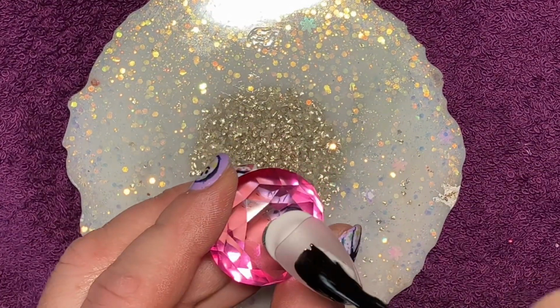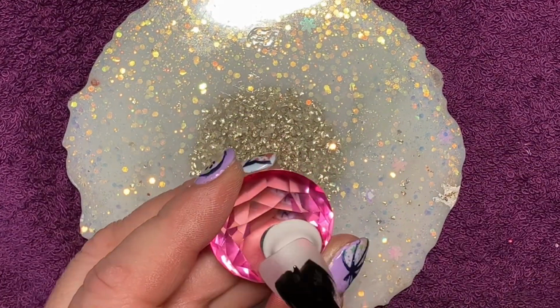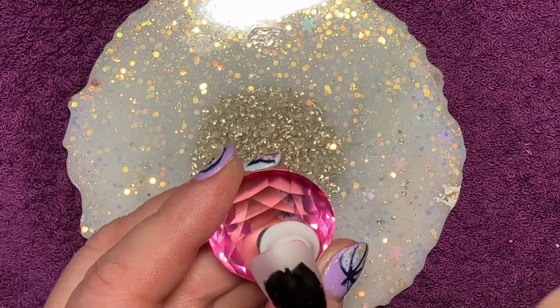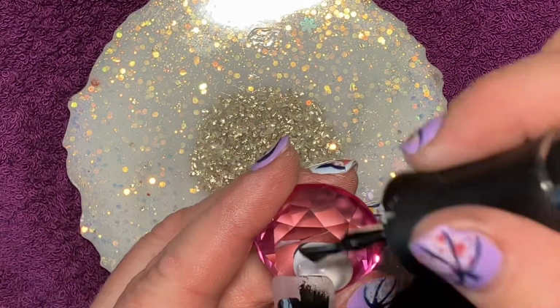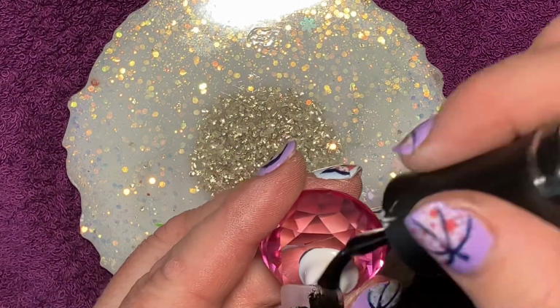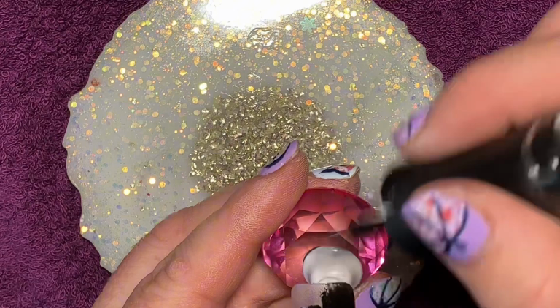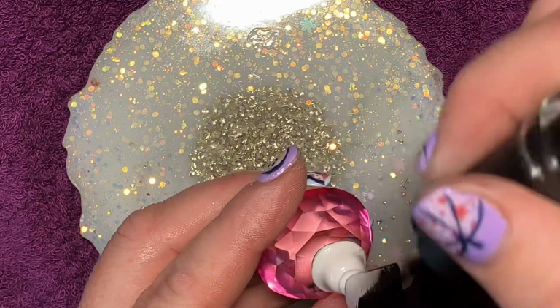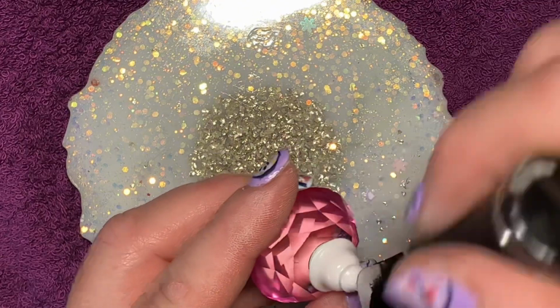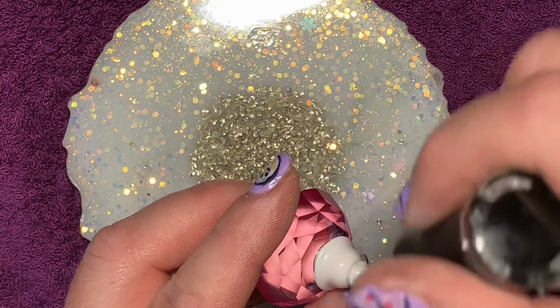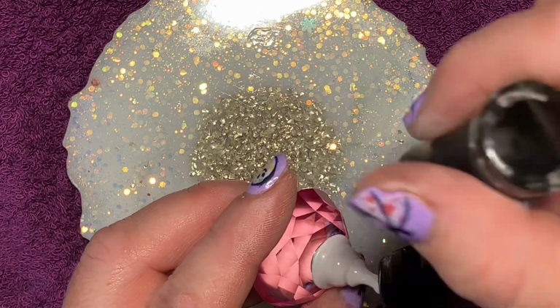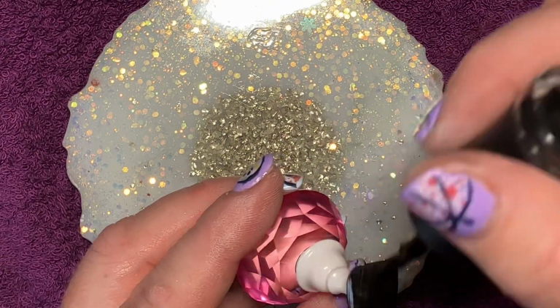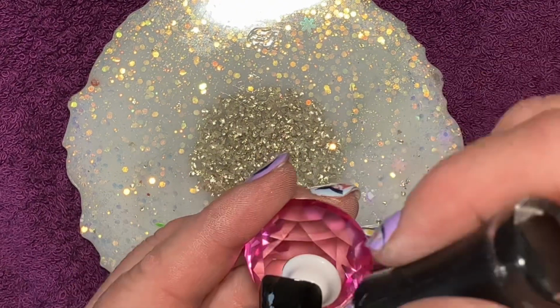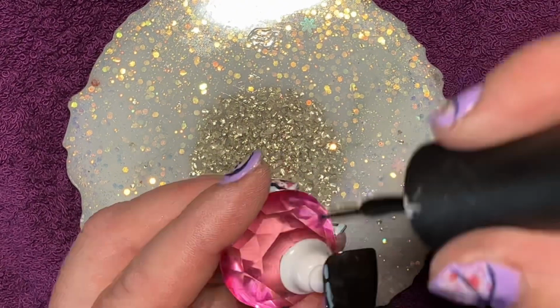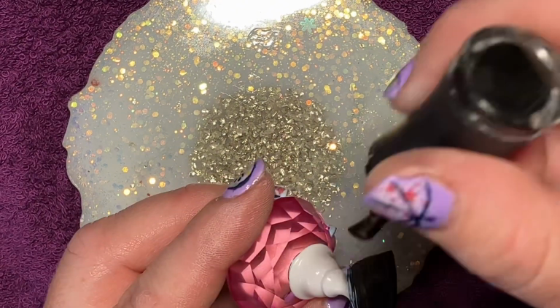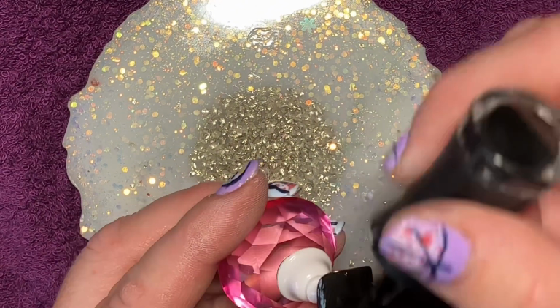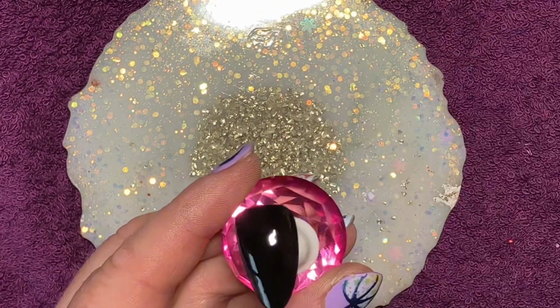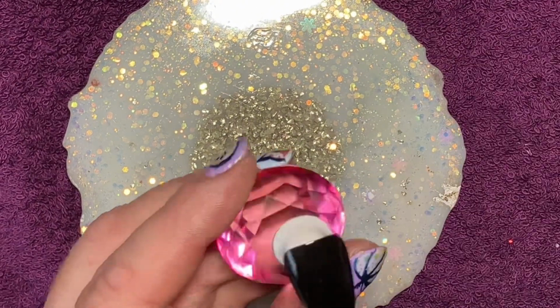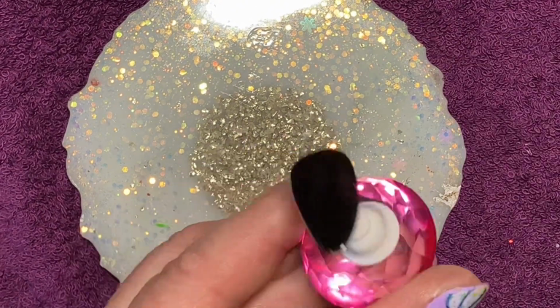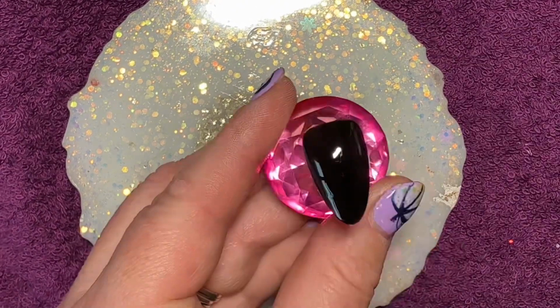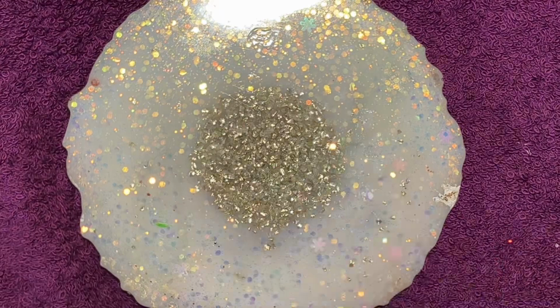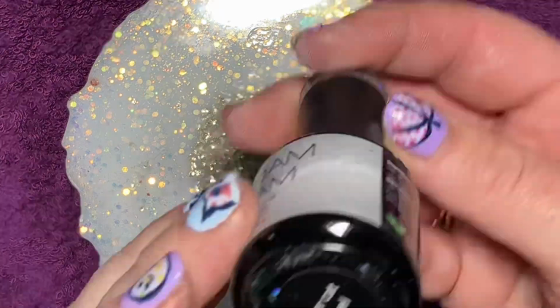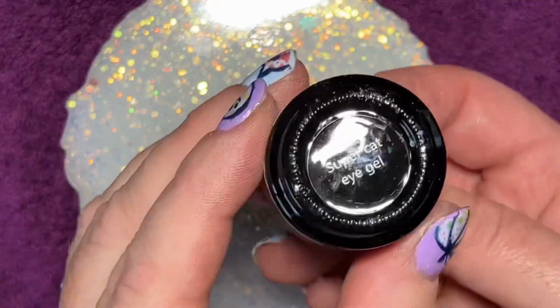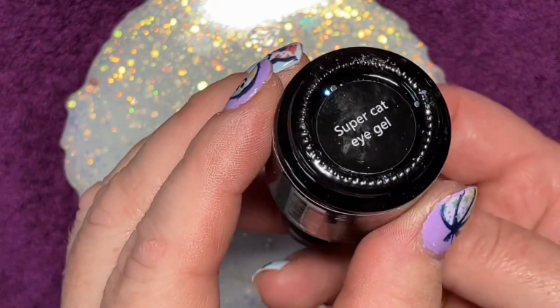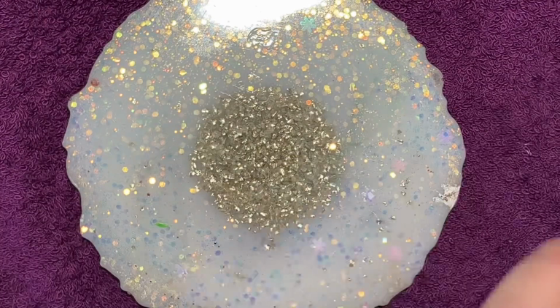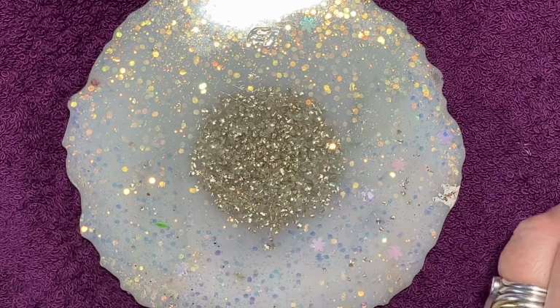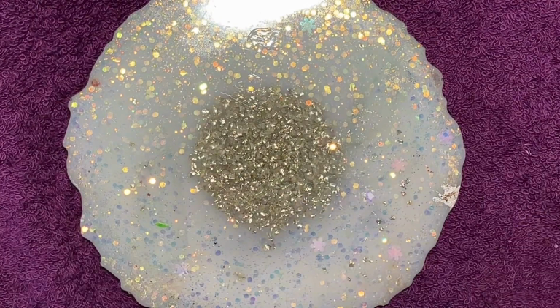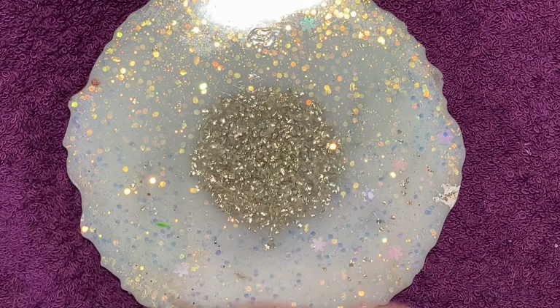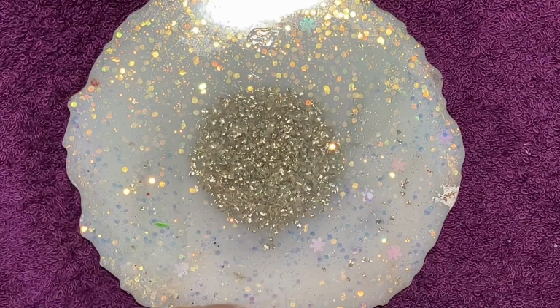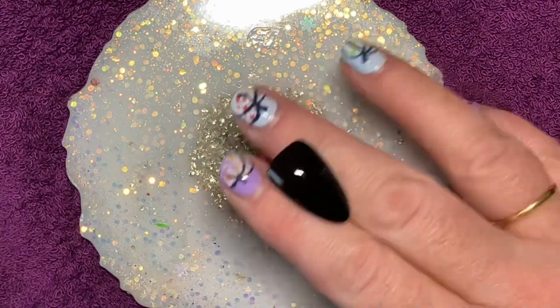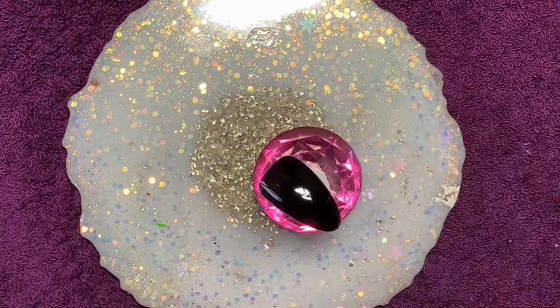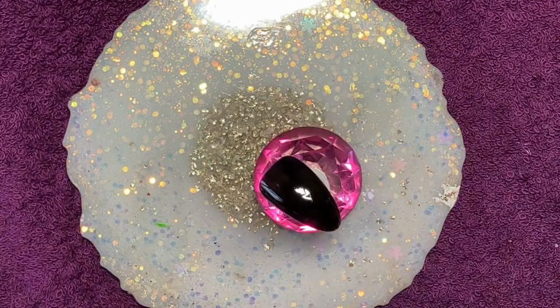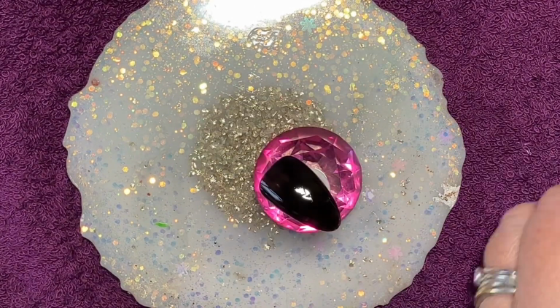So I started off with a black base. I tried various different attempts at this — so simple that I think I did it three or four times before I was happy with the result.